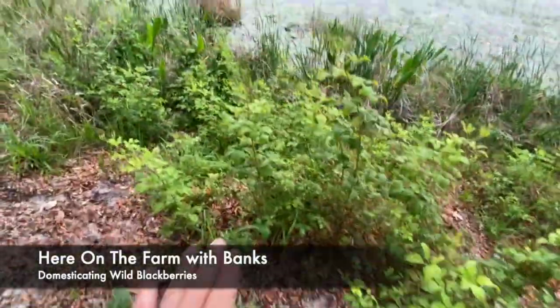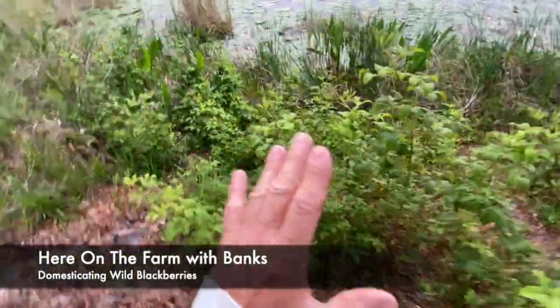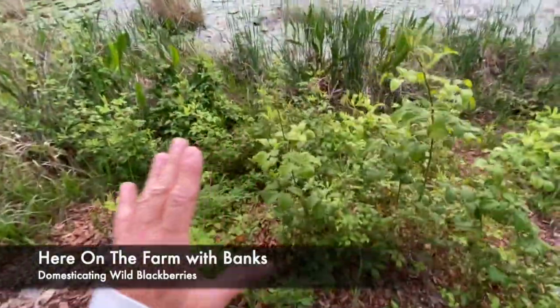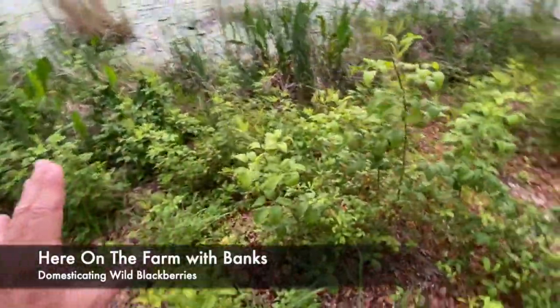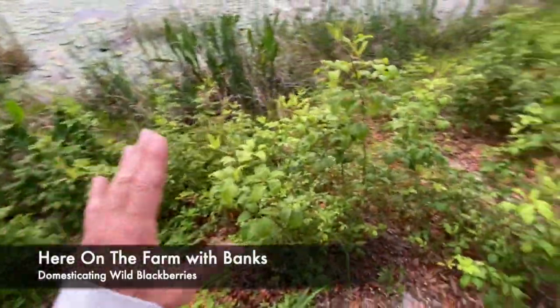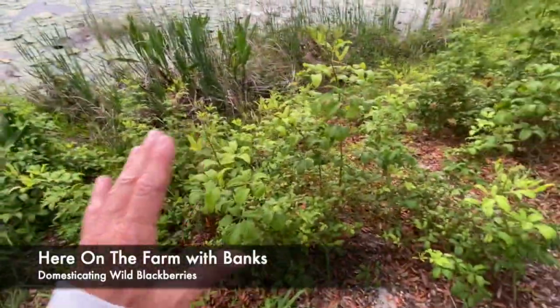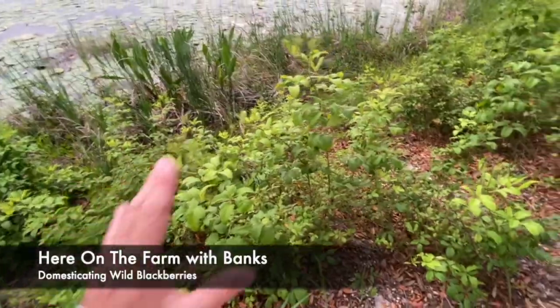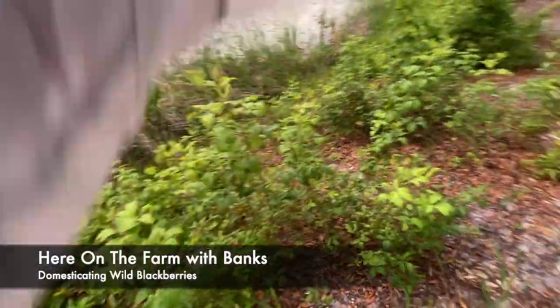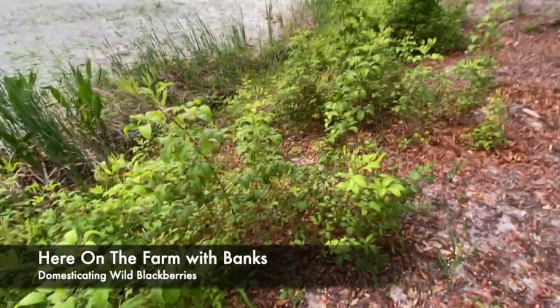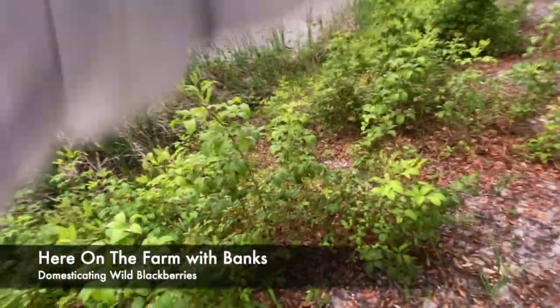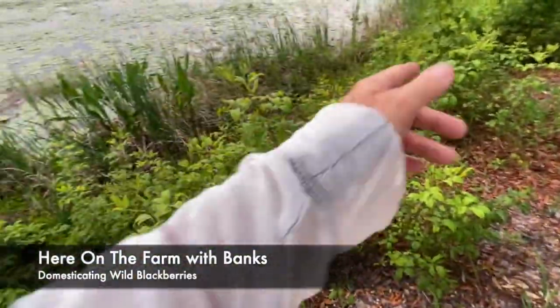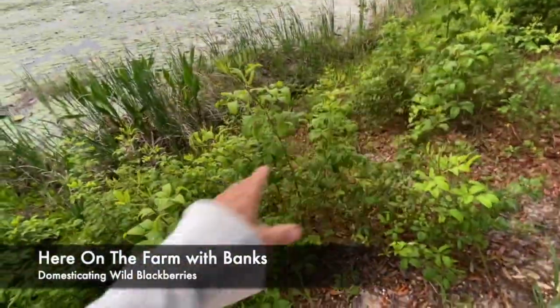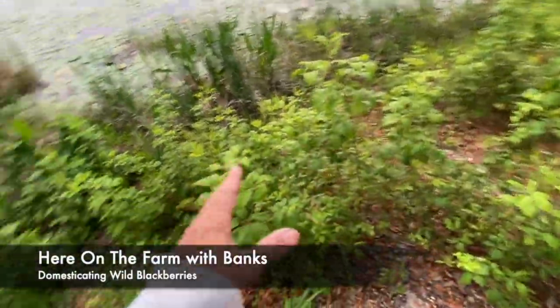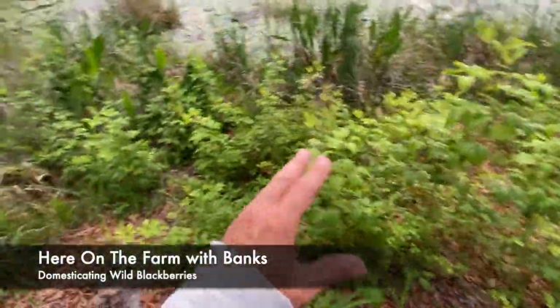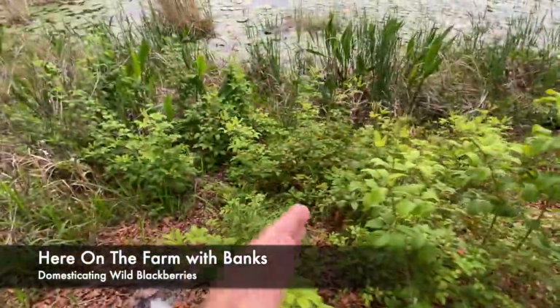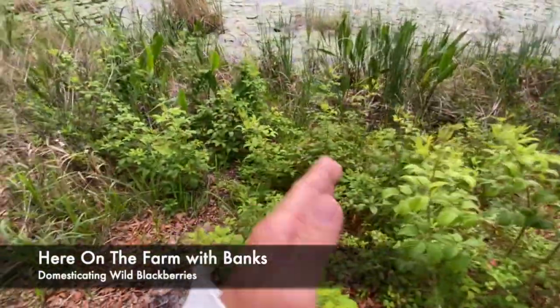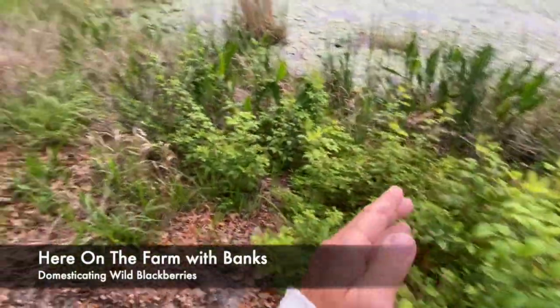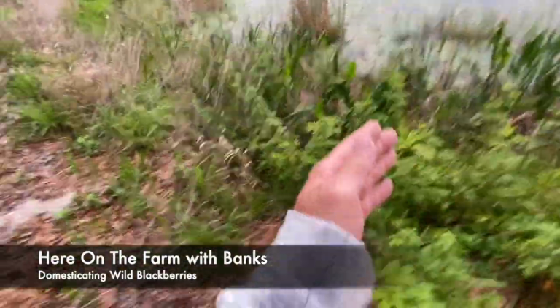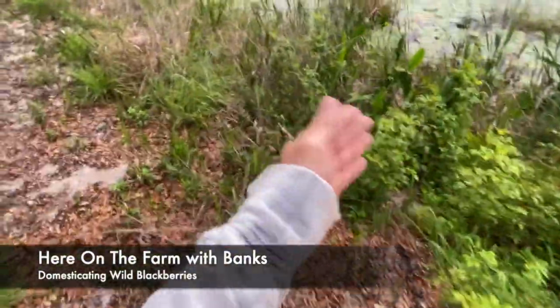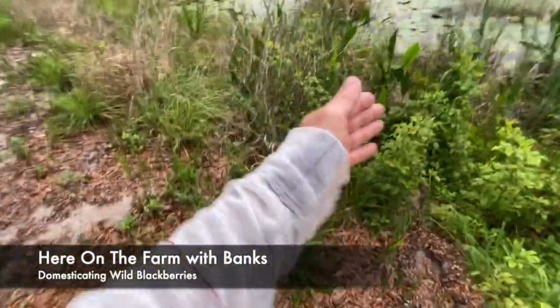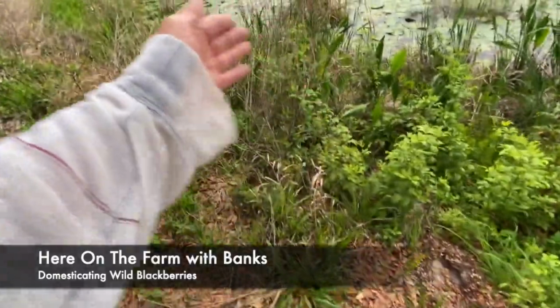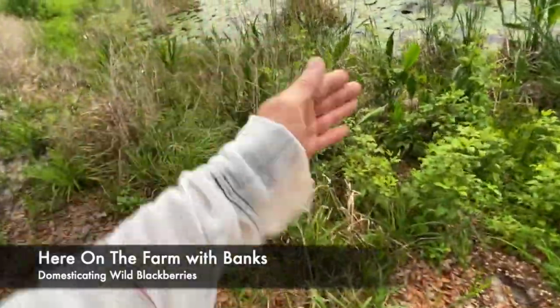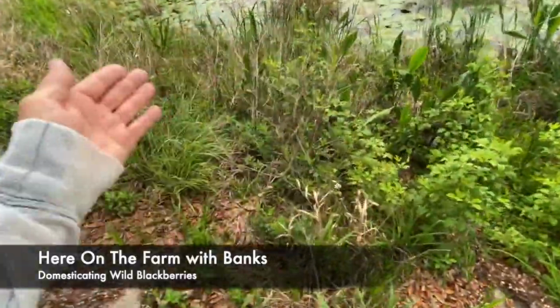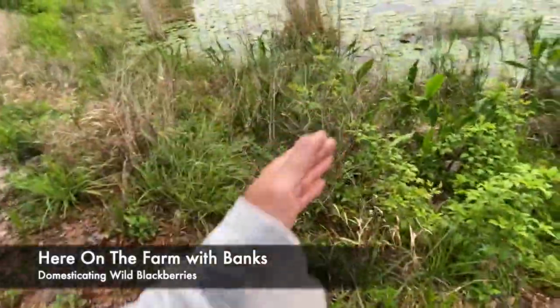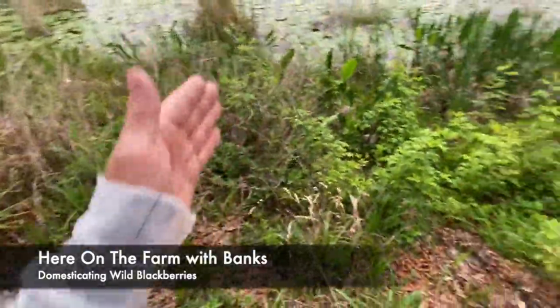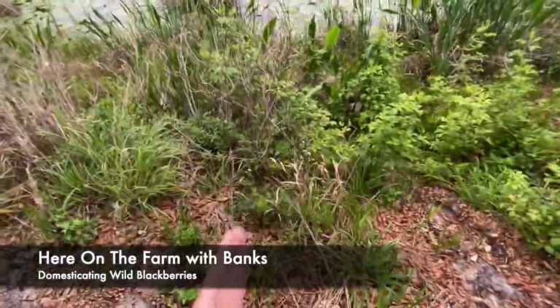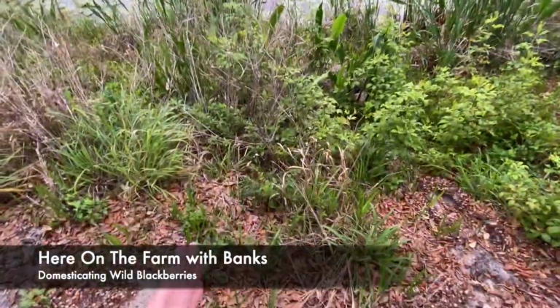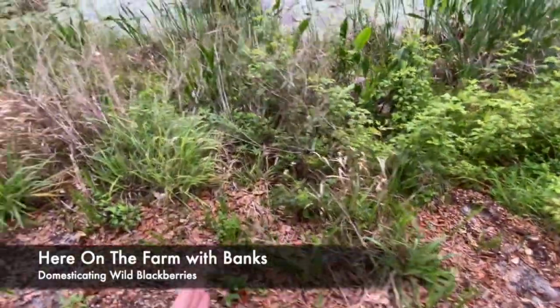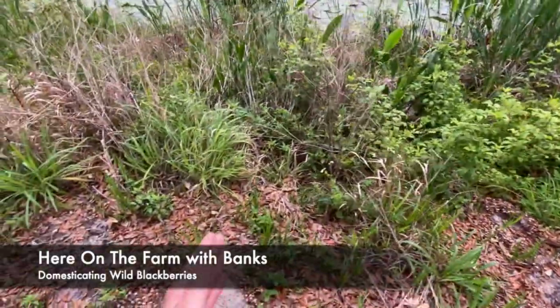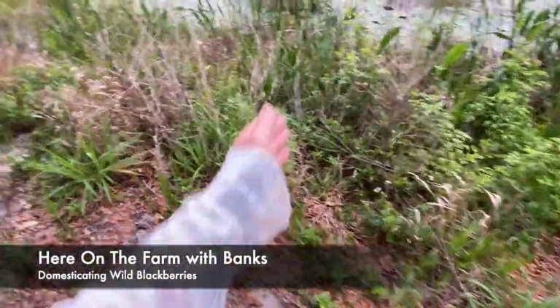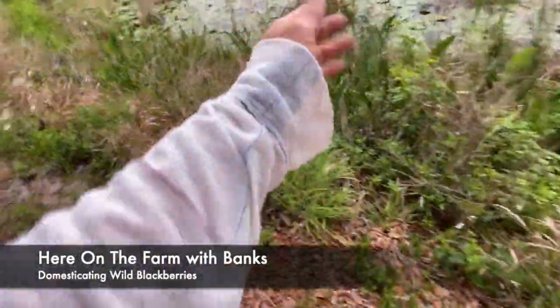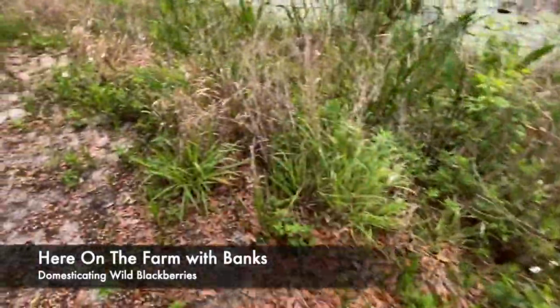So this is my third area — actually the second patch is divided into two sections, and look how much it's growing. It's just growing. I might add another little walkway through here.